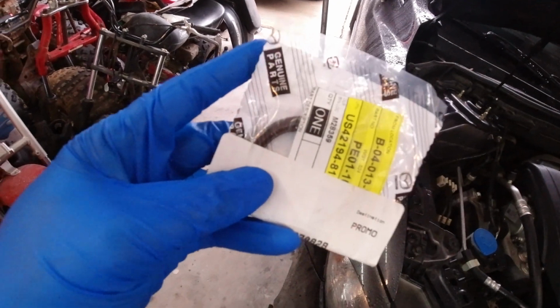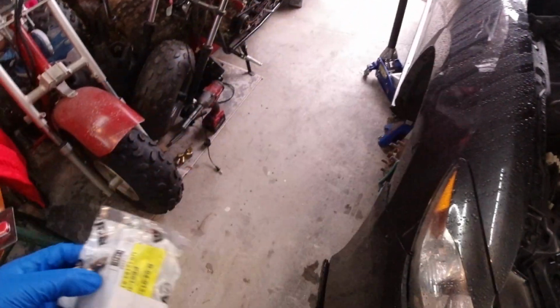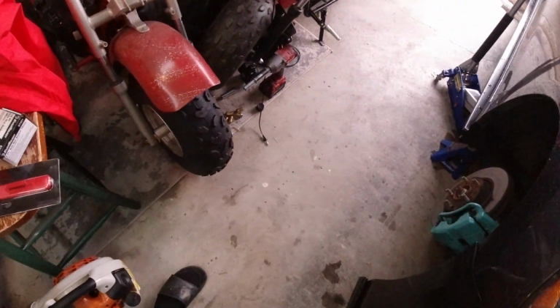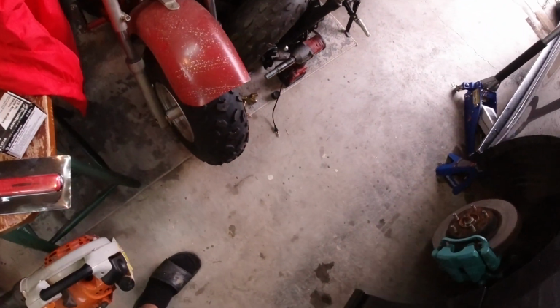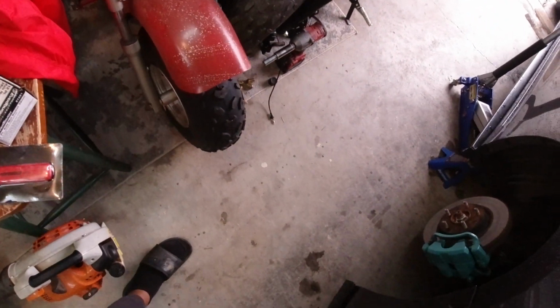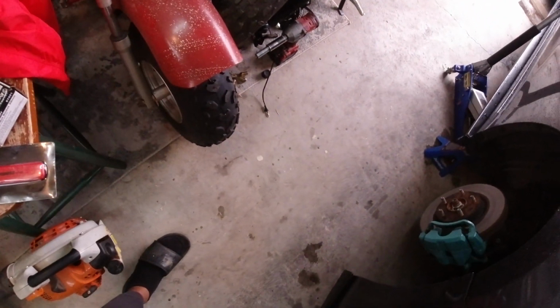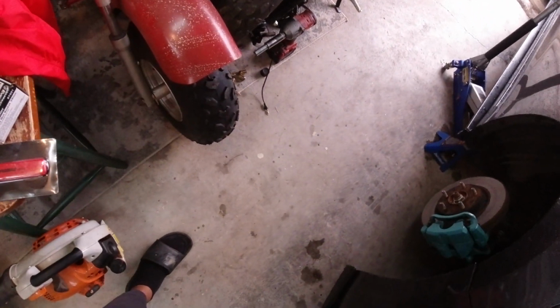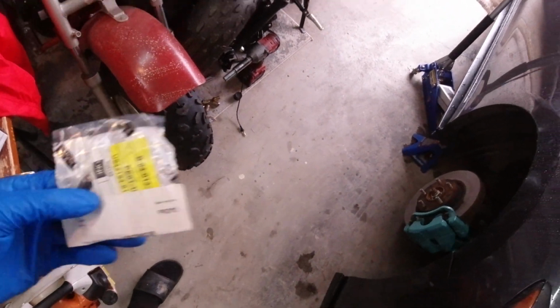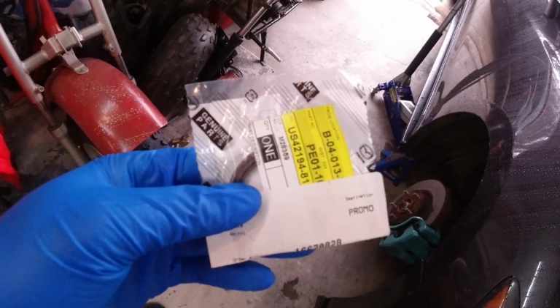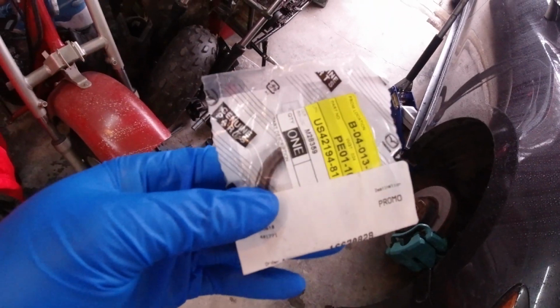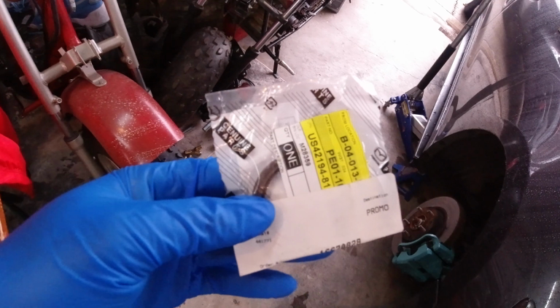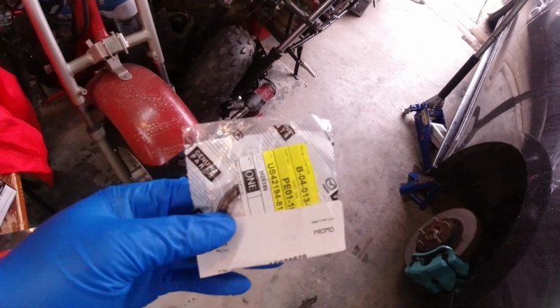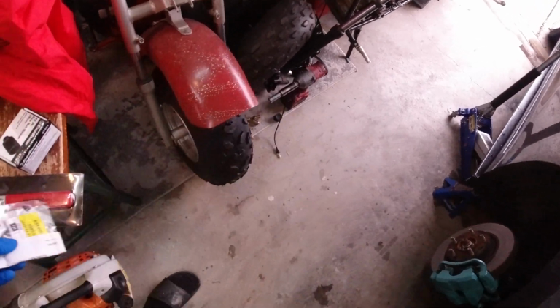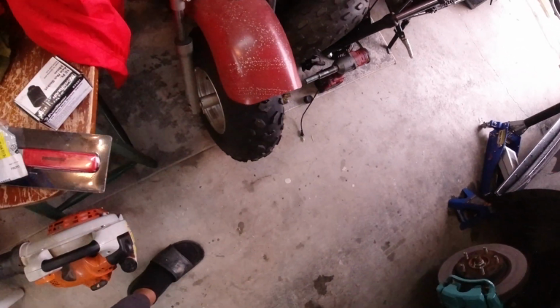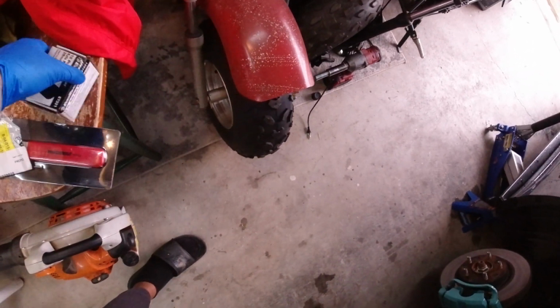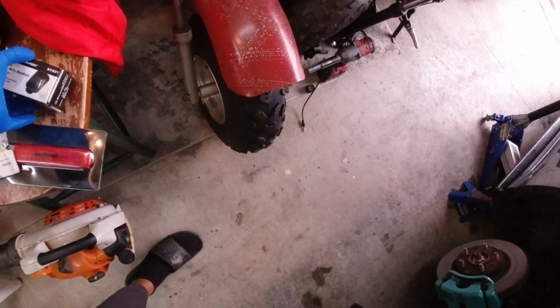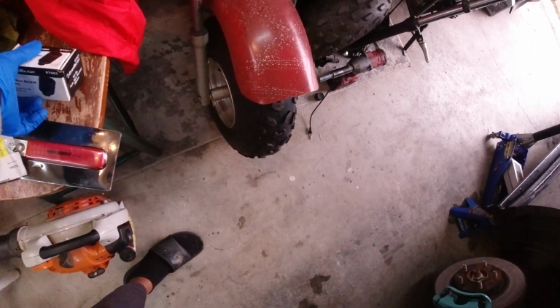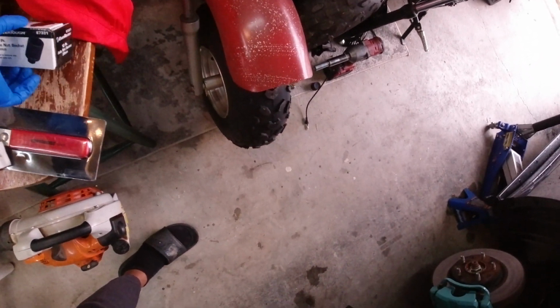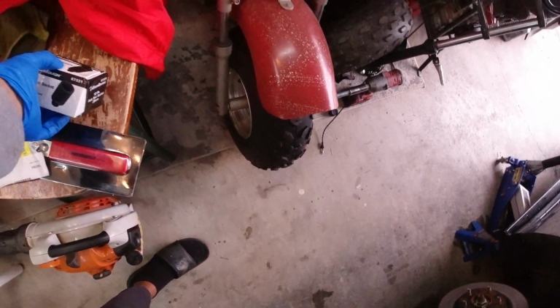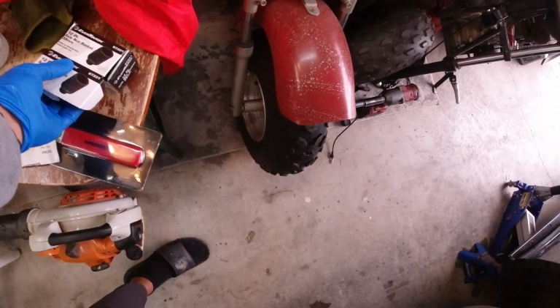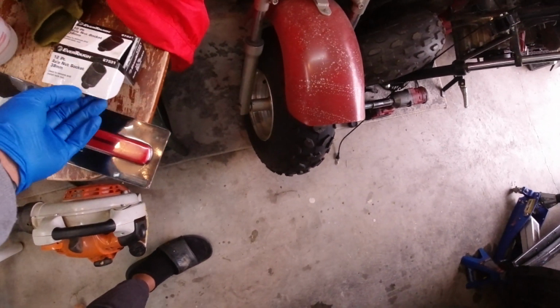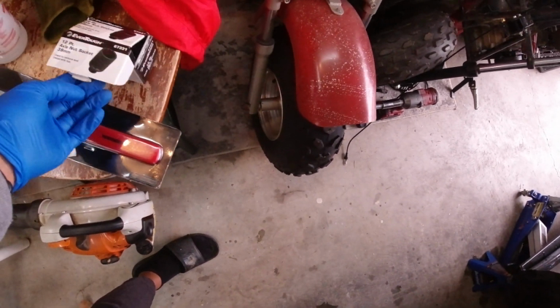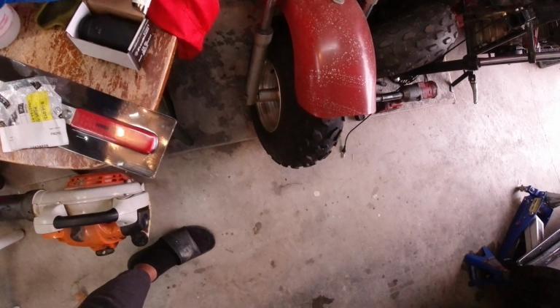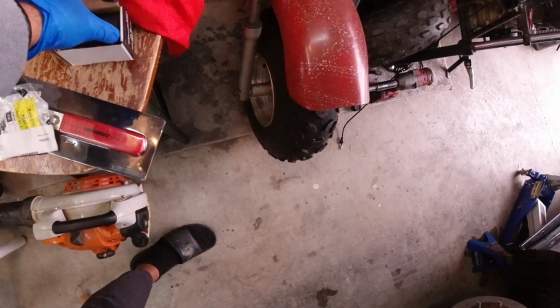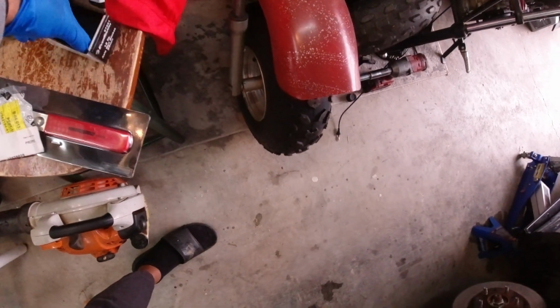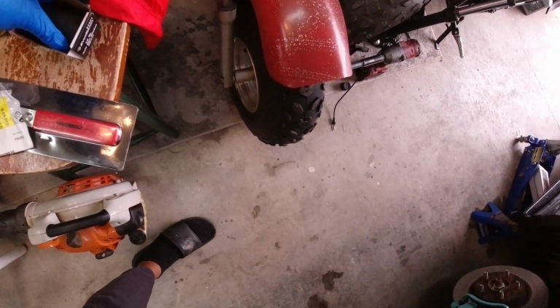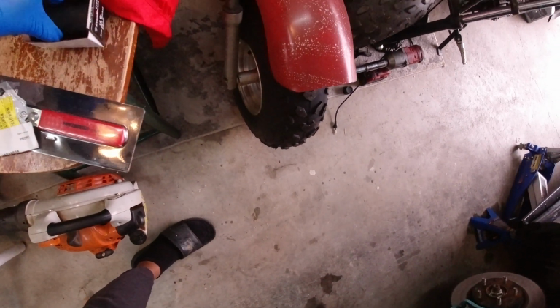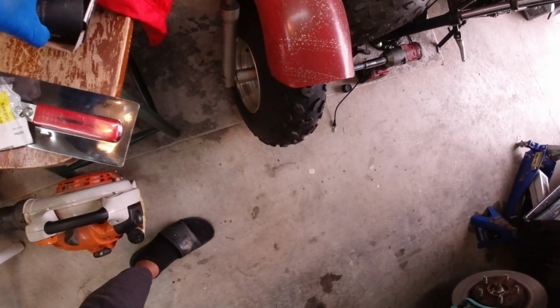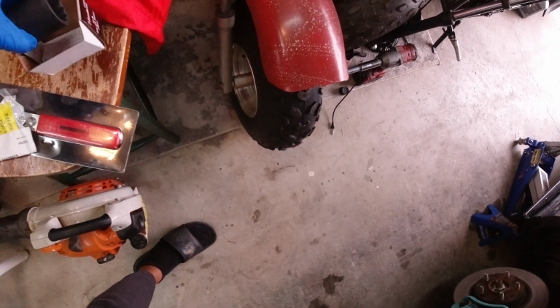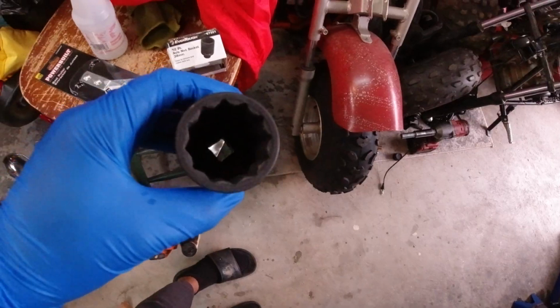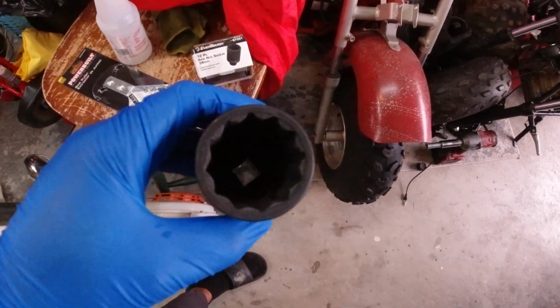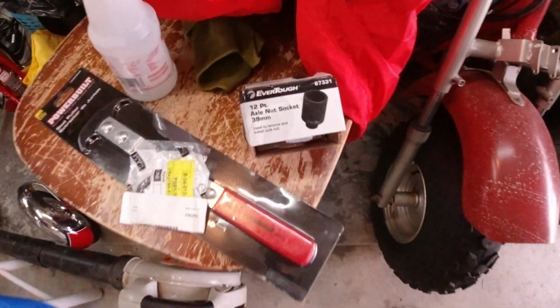They did not have the crank seal installation tool, but they did have a 39 millimeter axle nut socket, which just so happens to be the exact size we need for installing the crank seal.